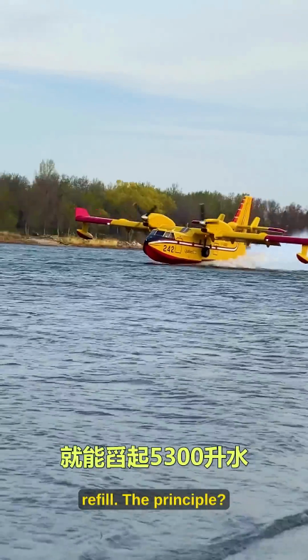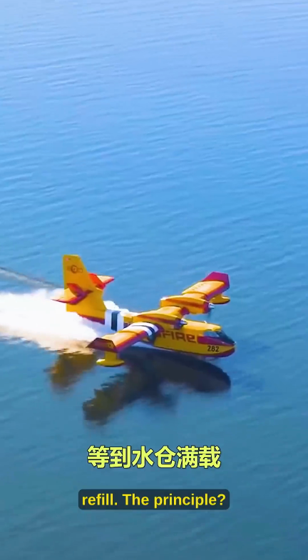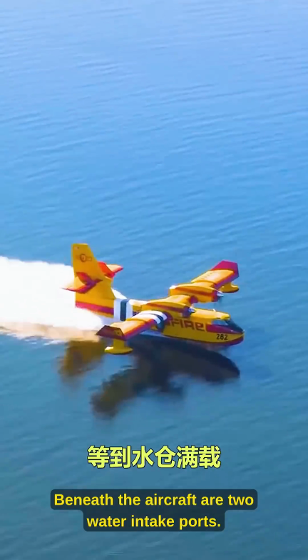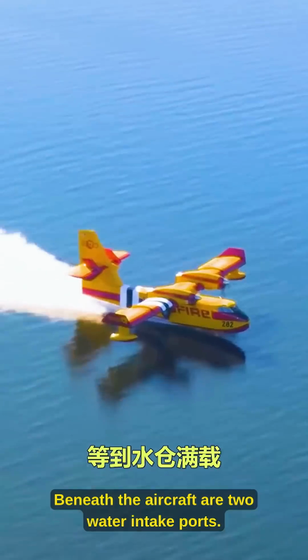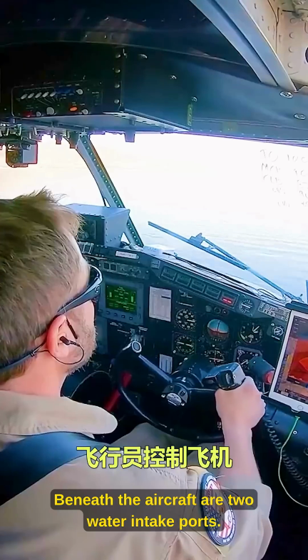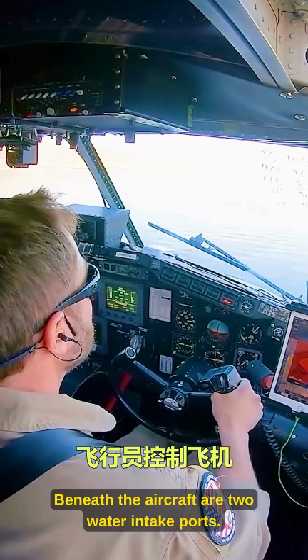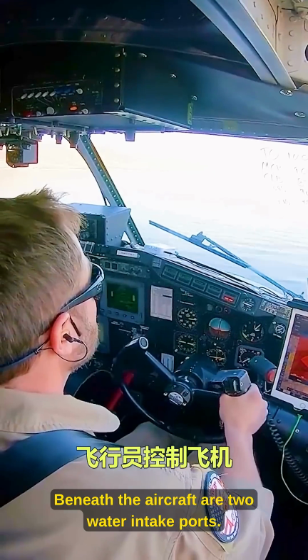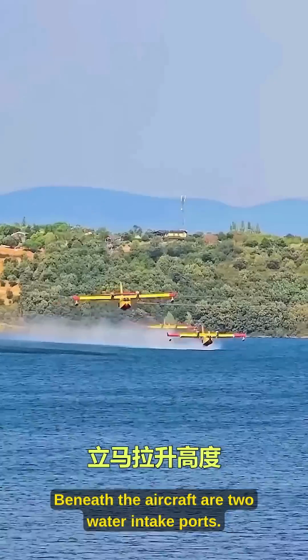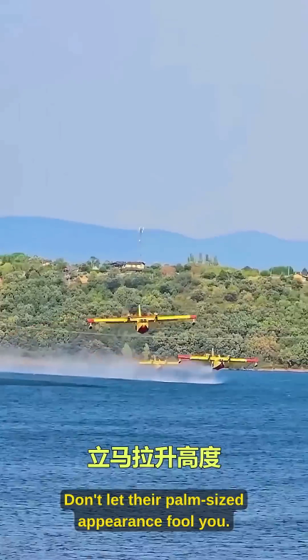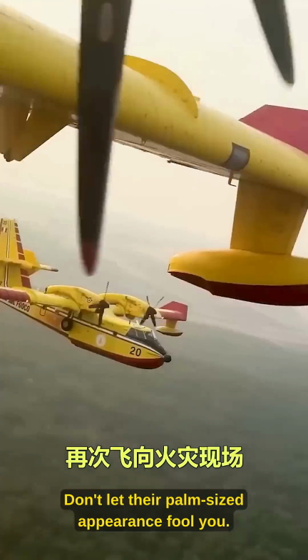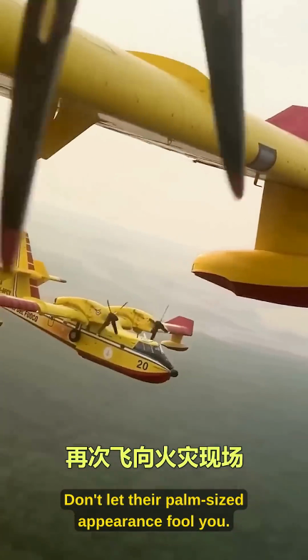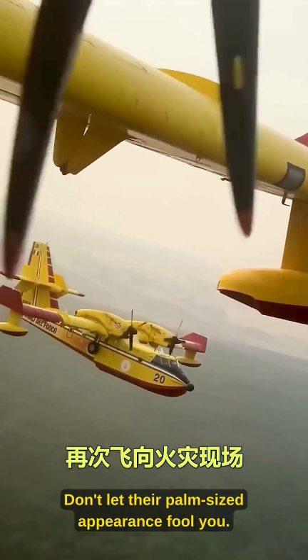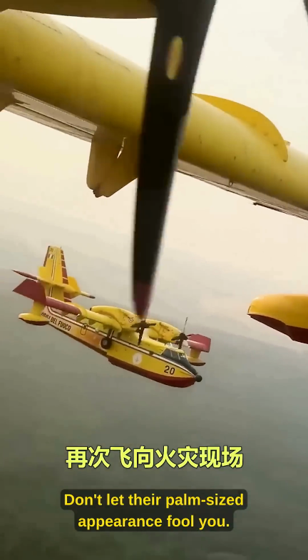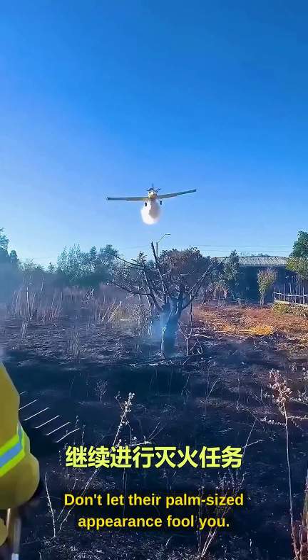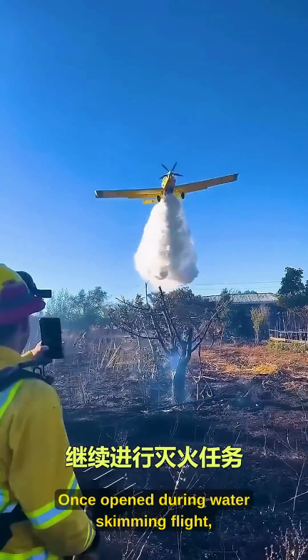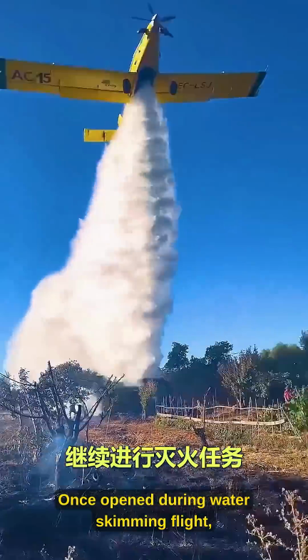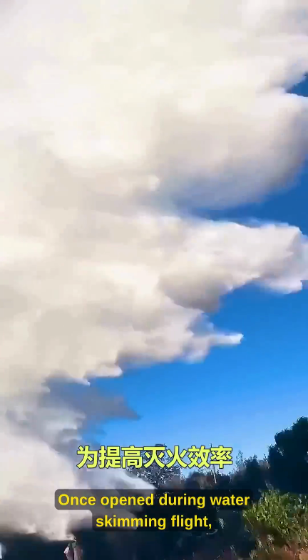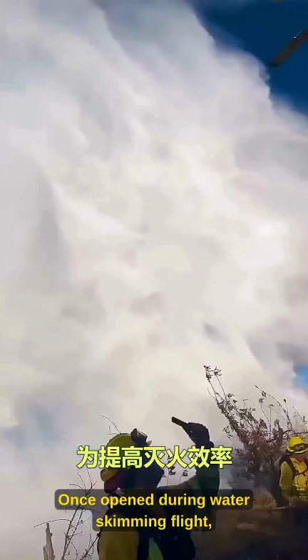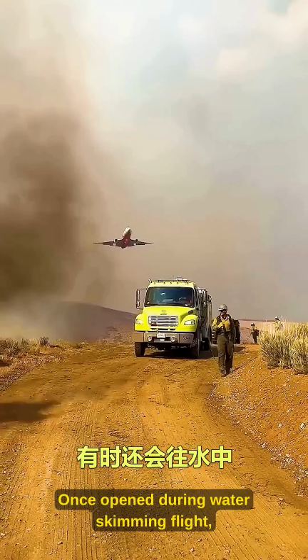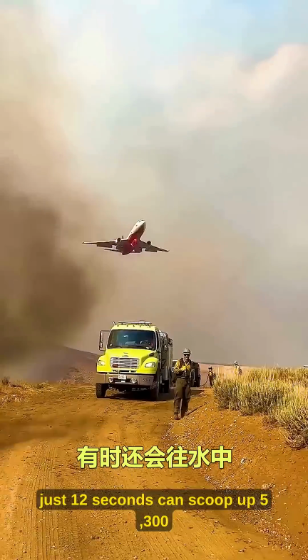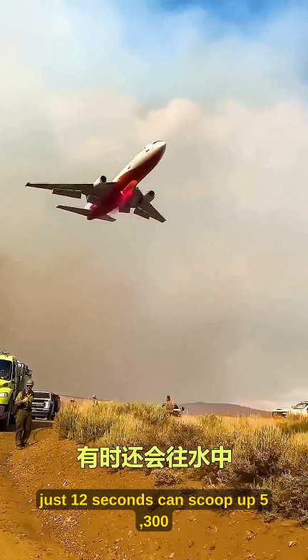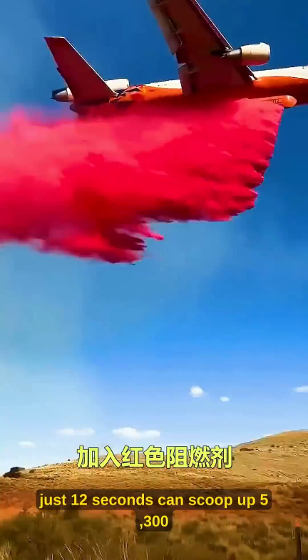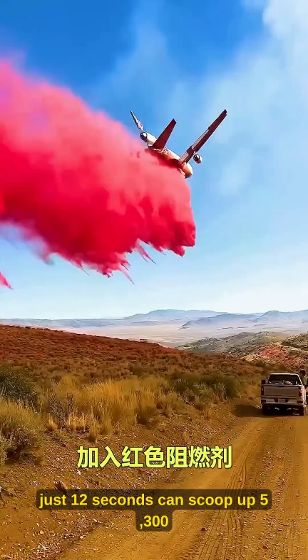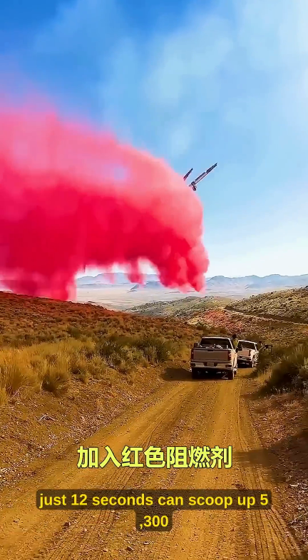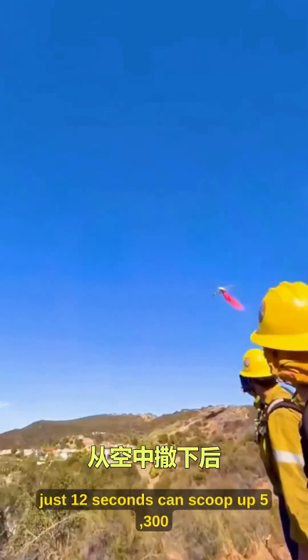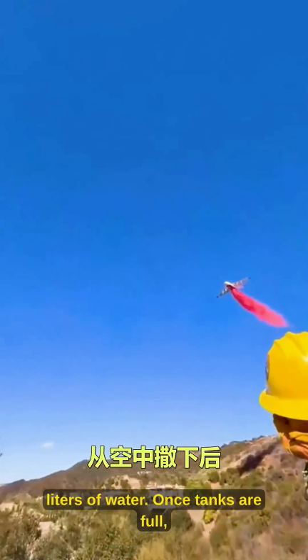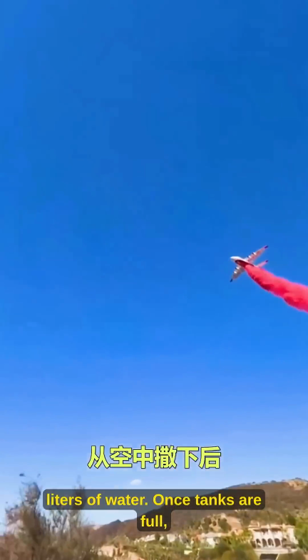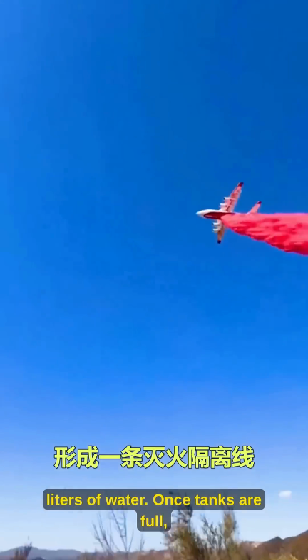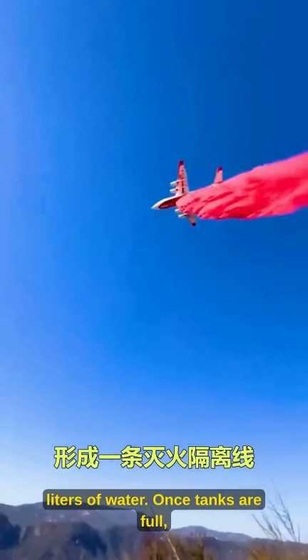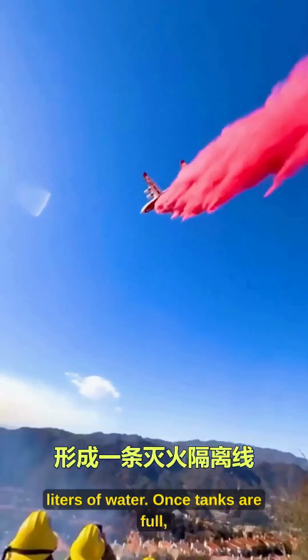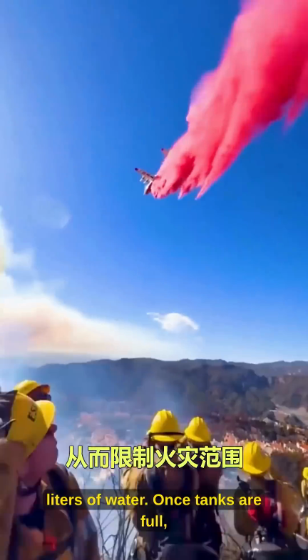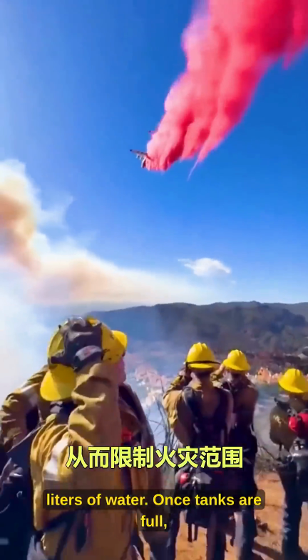The principle? Beneath the aircraft are two water intake ports. Don't let their palm-sized appearance fool you — once opened during water-skimming flight, just 12 seconds can scoop up 5,300 liters of water.